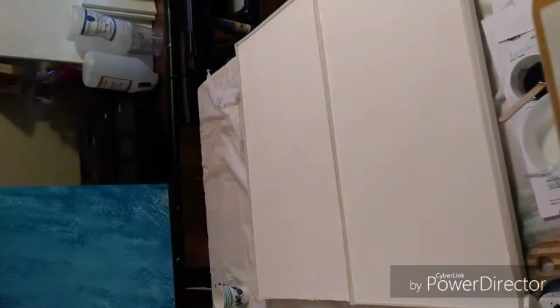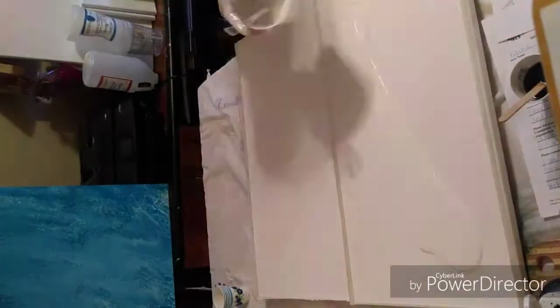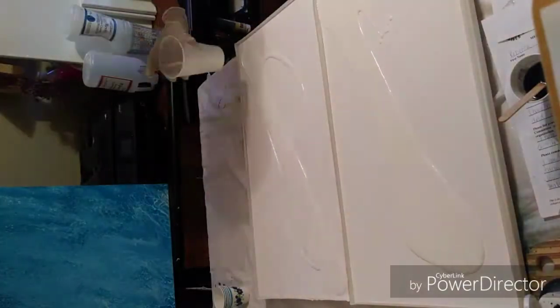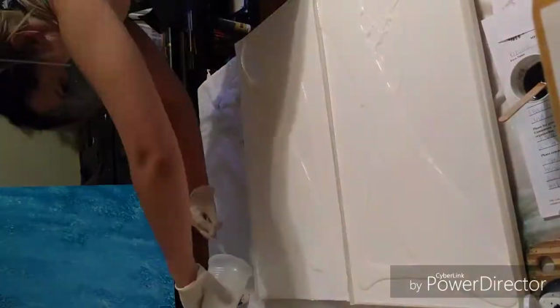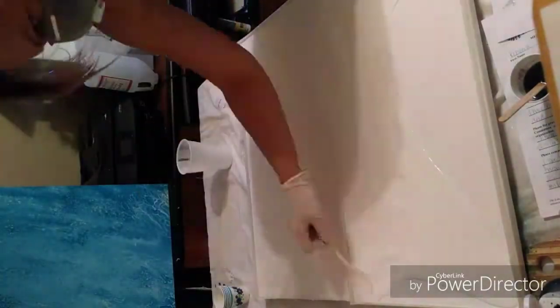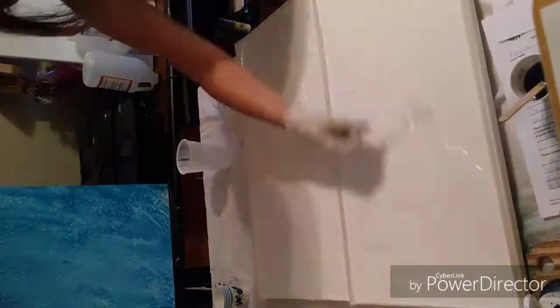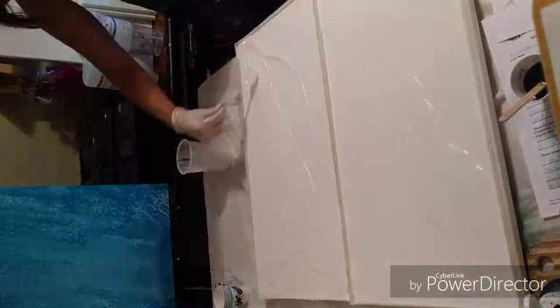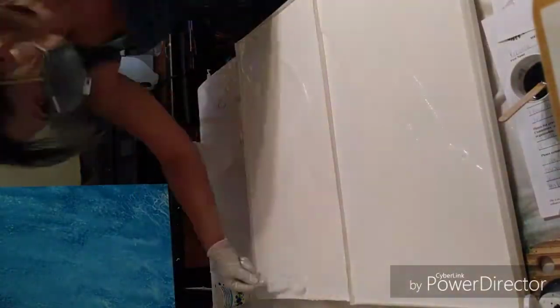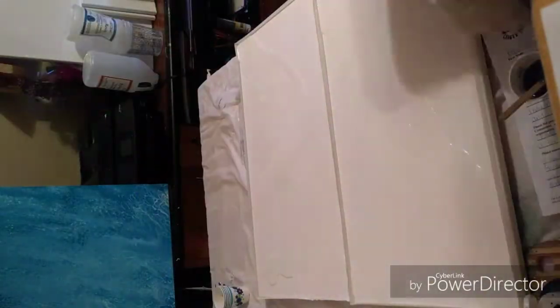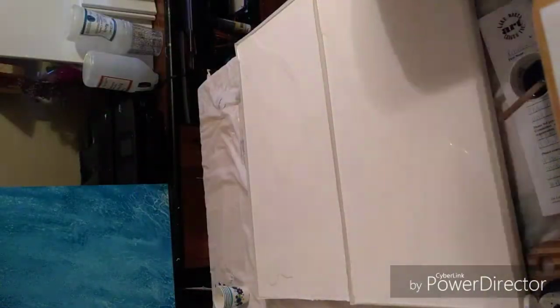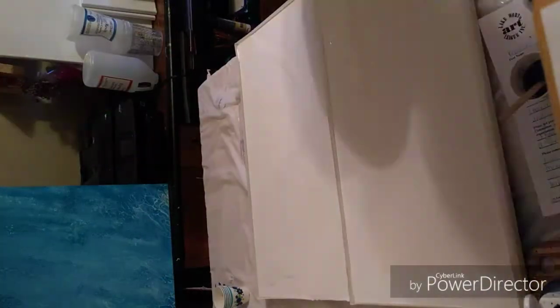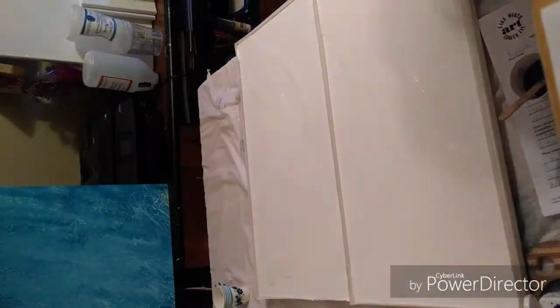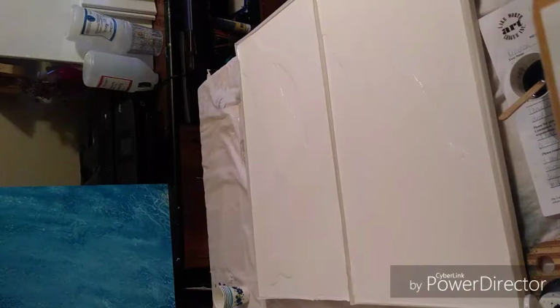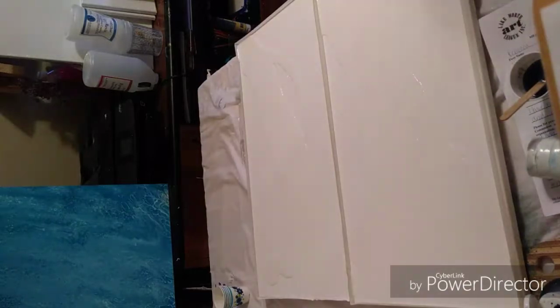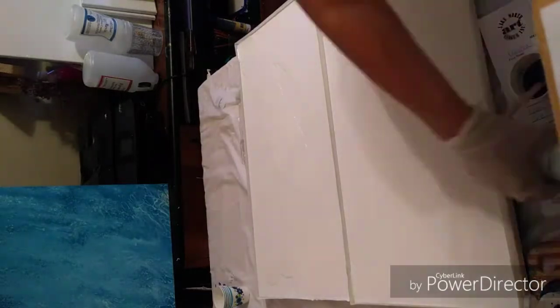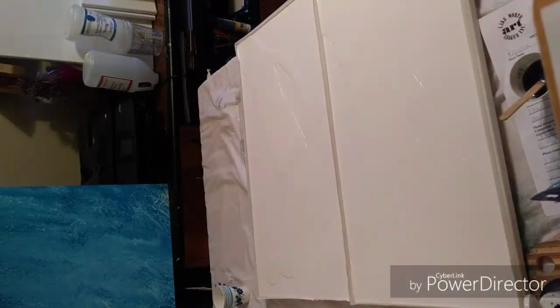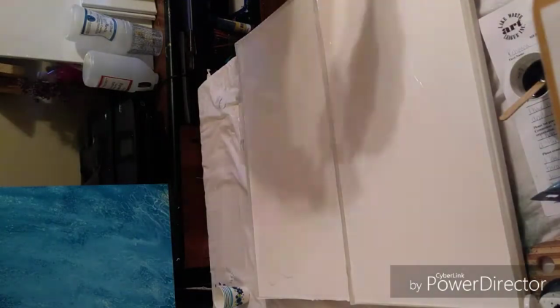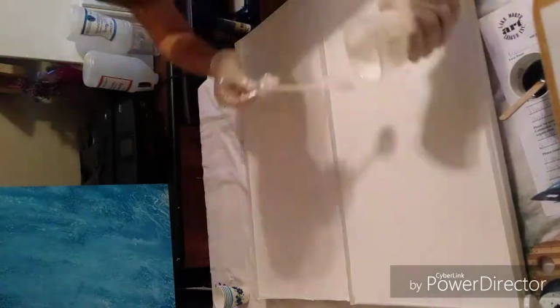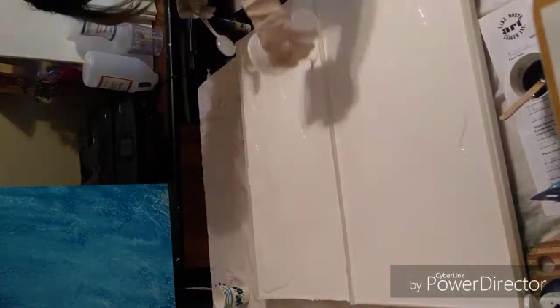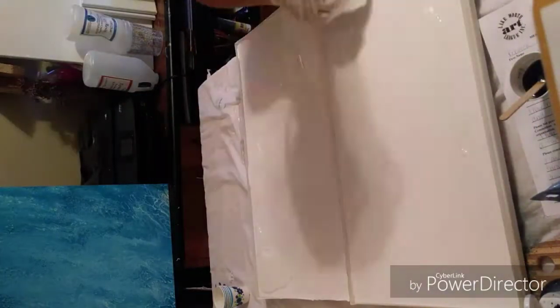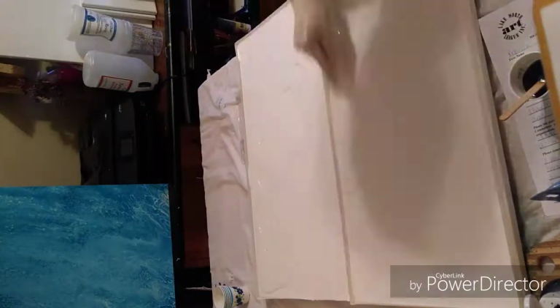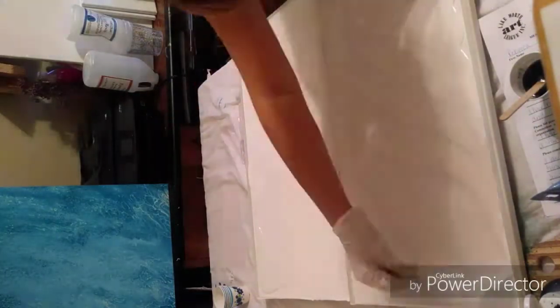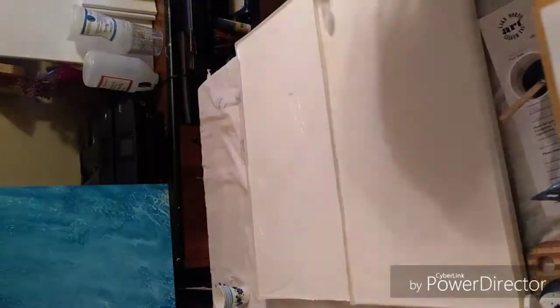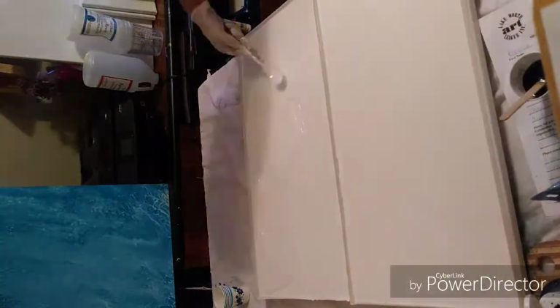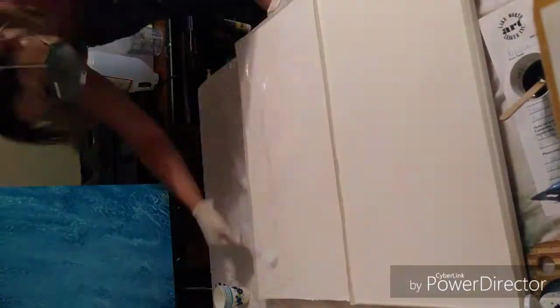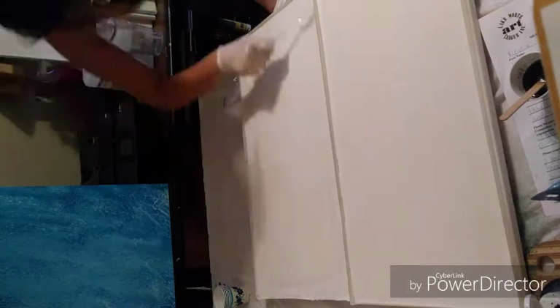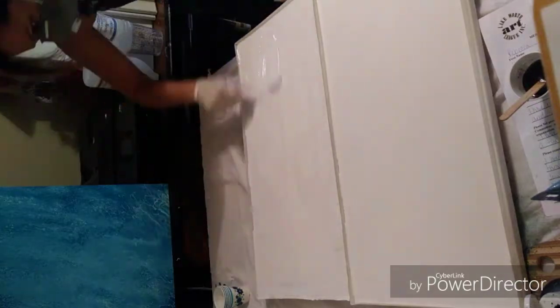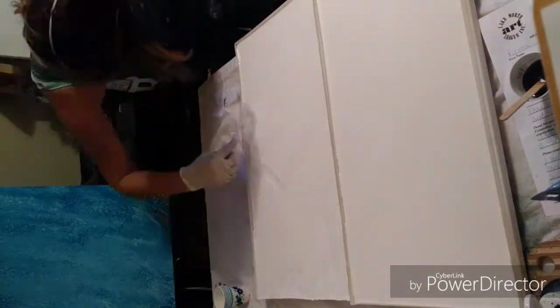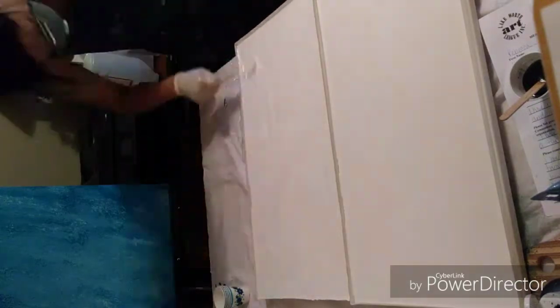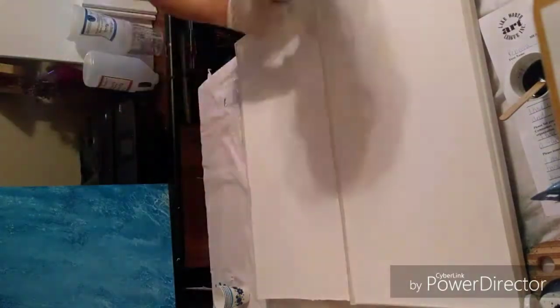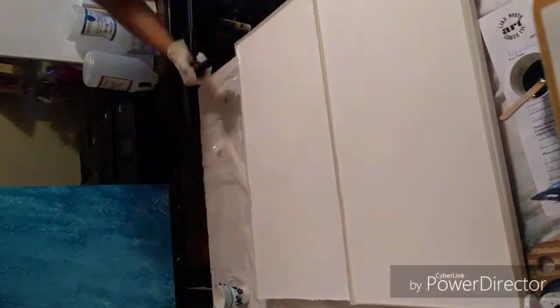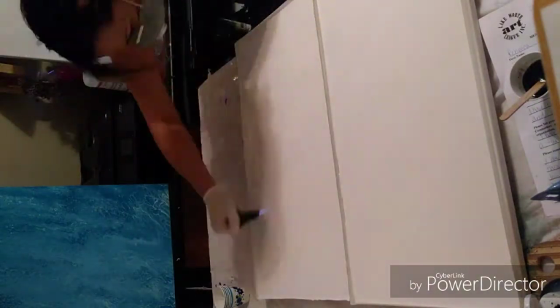Hey everybody, welcome back to my channel. Today I'm going to show you a quick time-lapse of a faux marble couple panels I just did. I lay down some all-white resin and made sure that the canvas was fully covered.